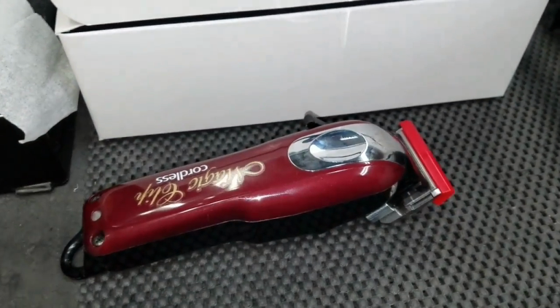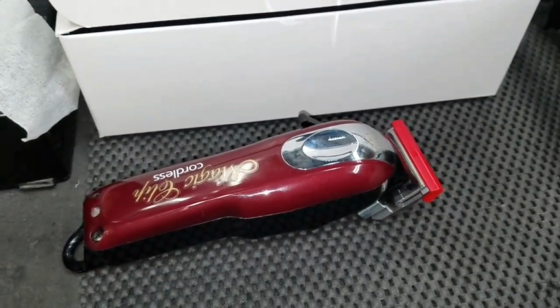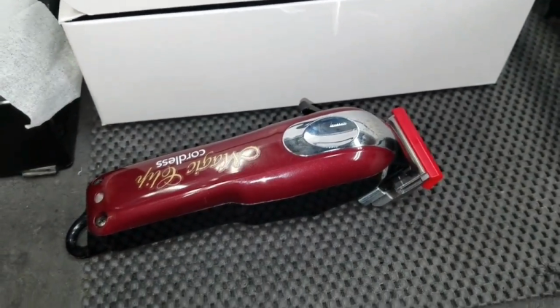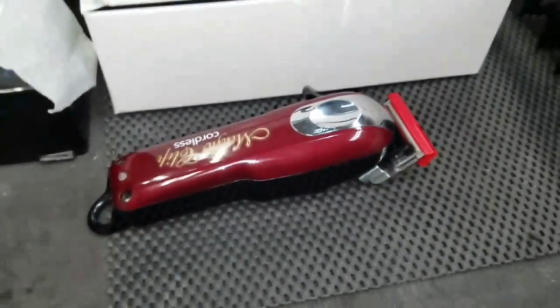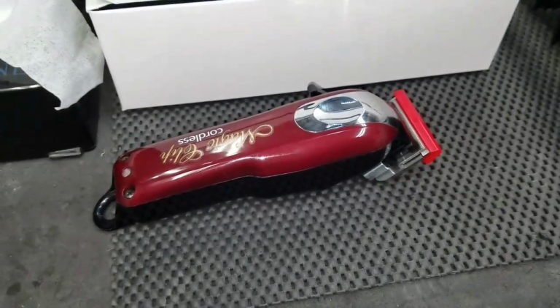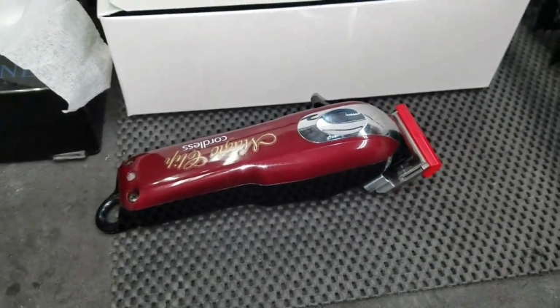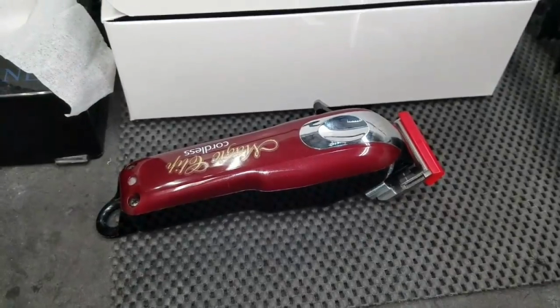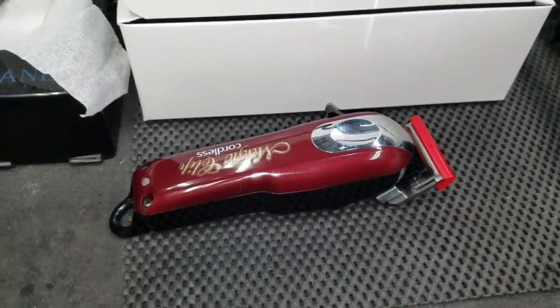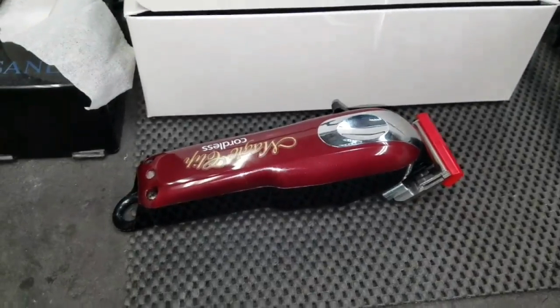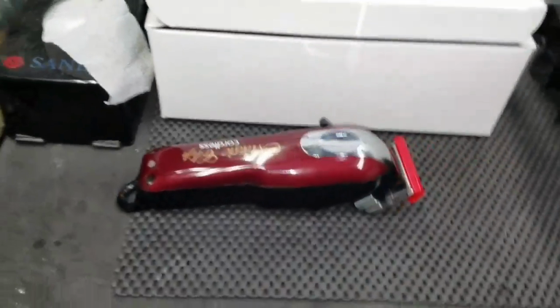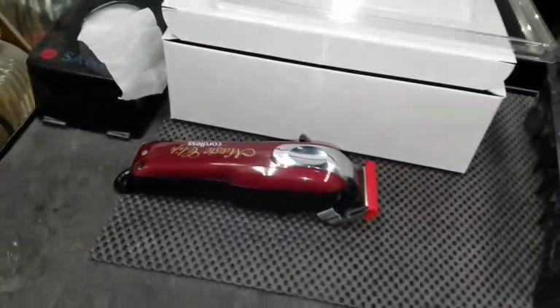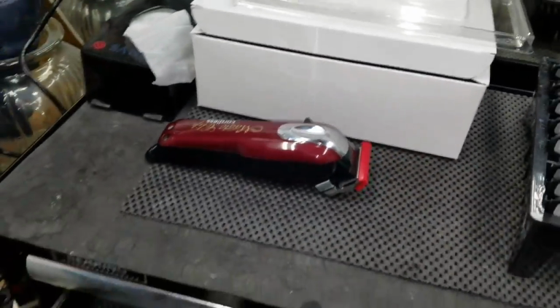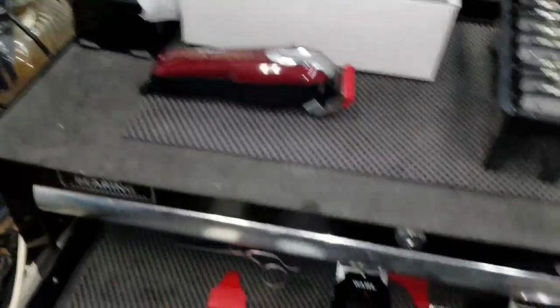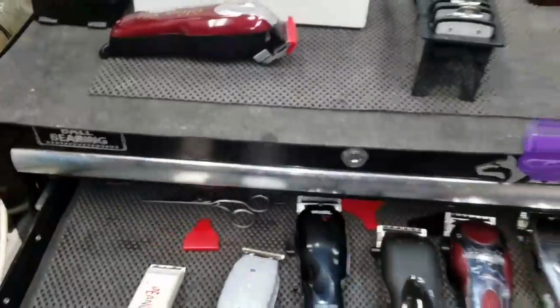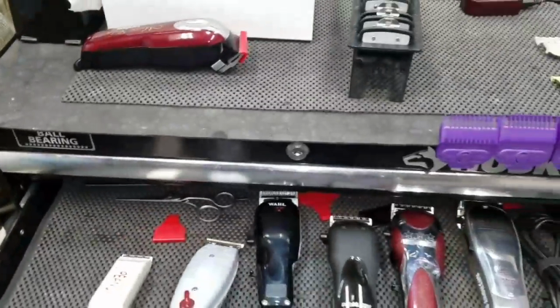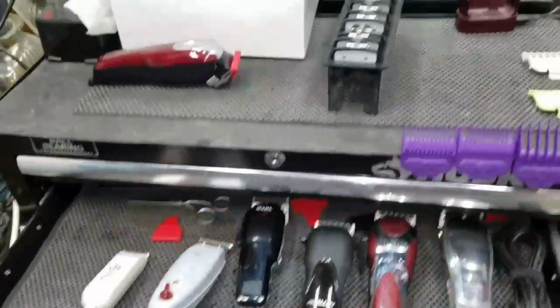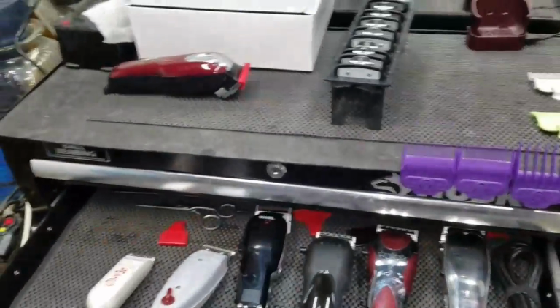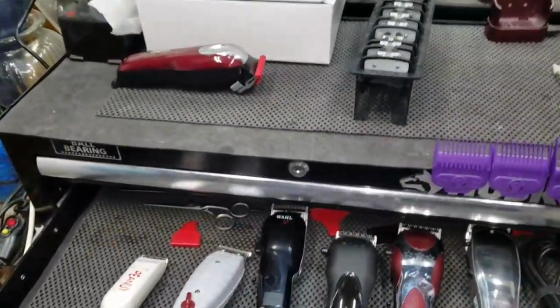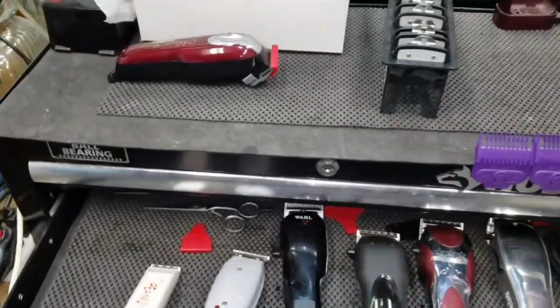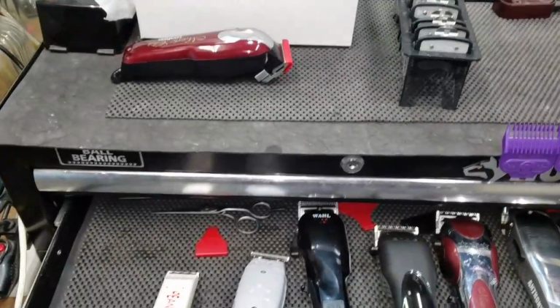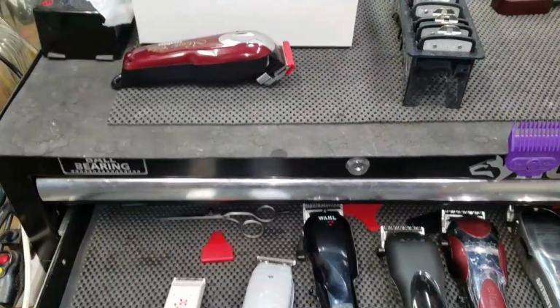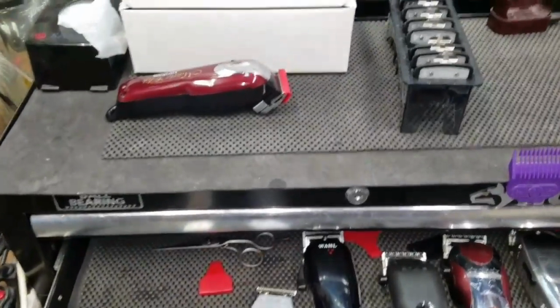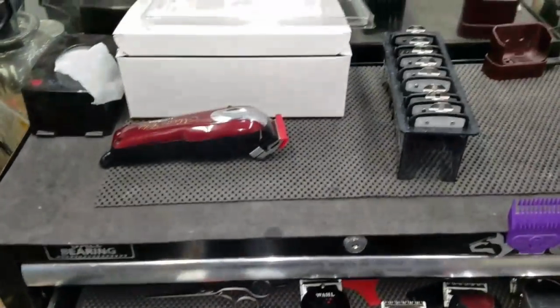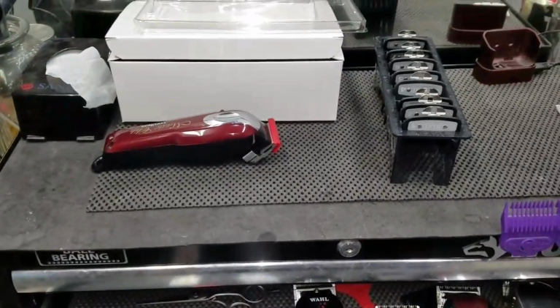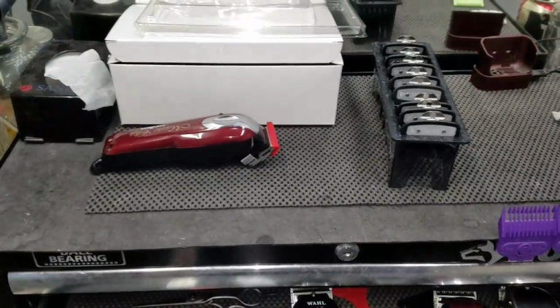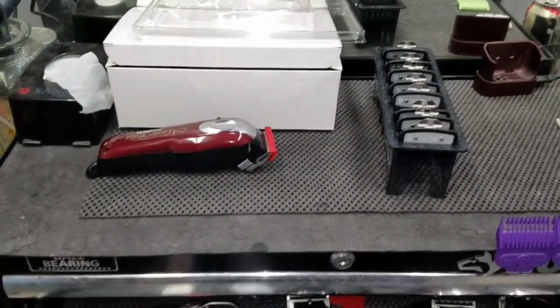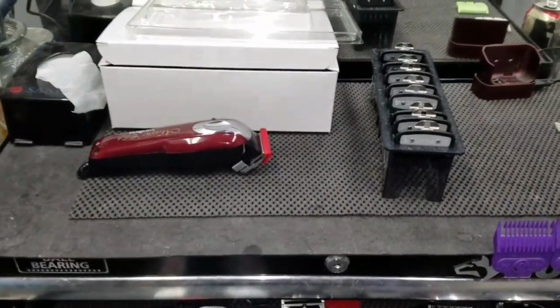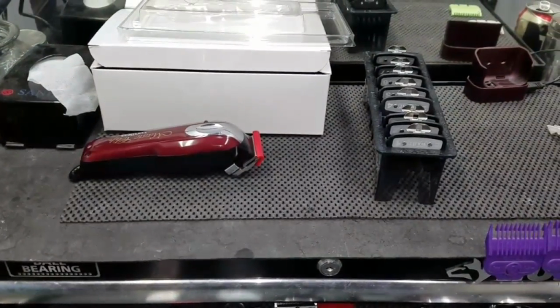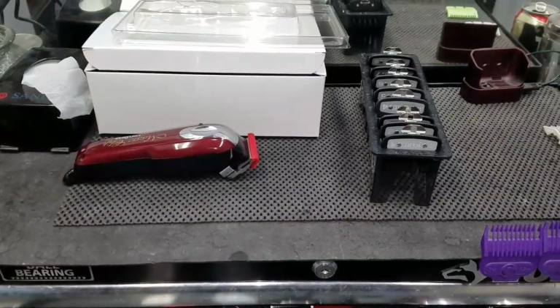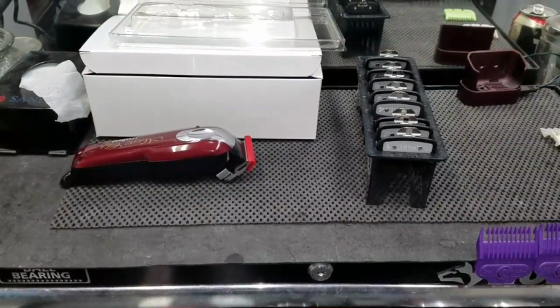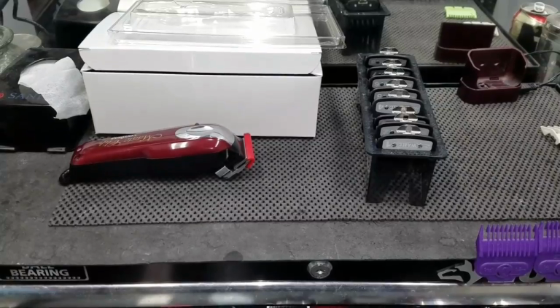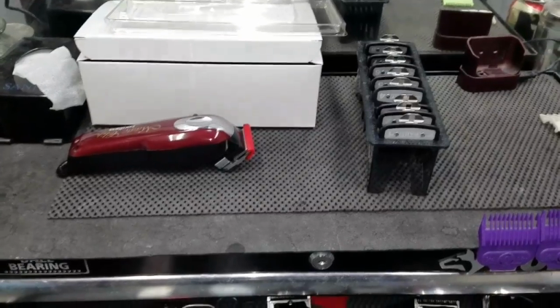The Magic Clip is a great clipper. I'm going to be coming out with more tutorials and more videos — I know I've been lagging but I'm definitely going to be posting more. Subscribe, like, and I'll see you guys soon.